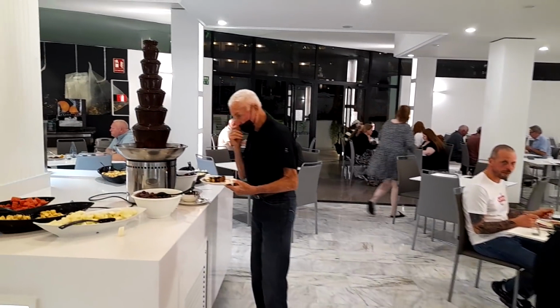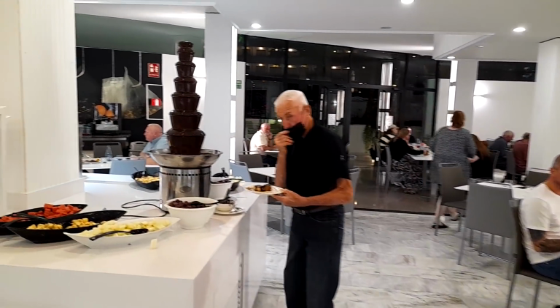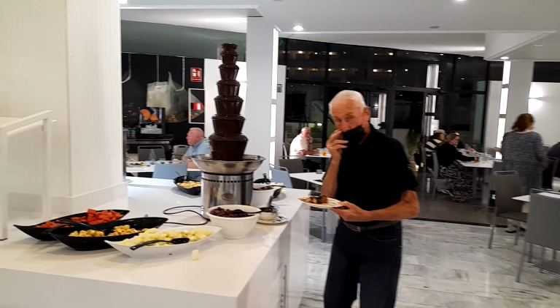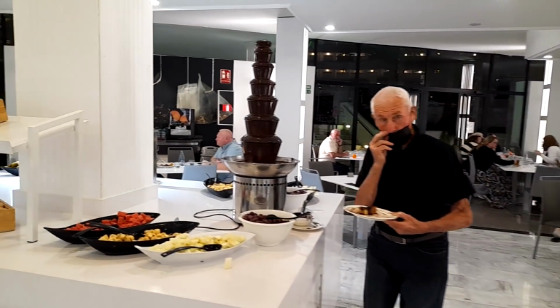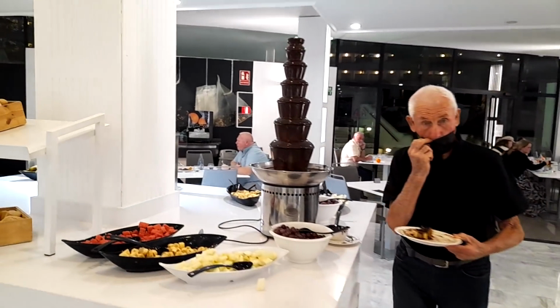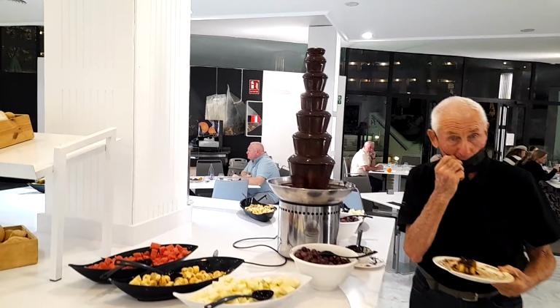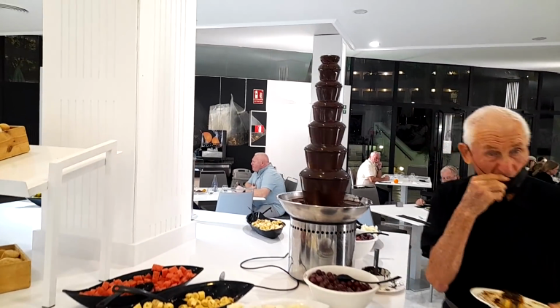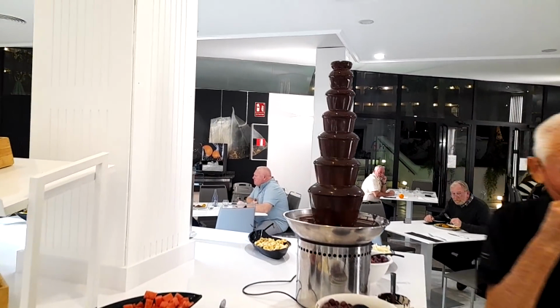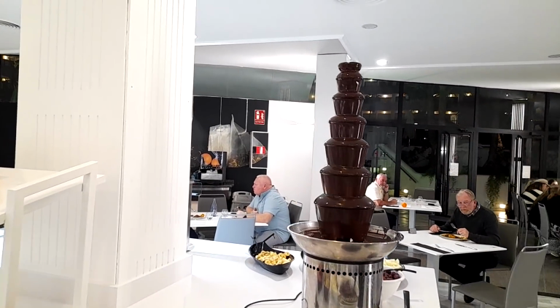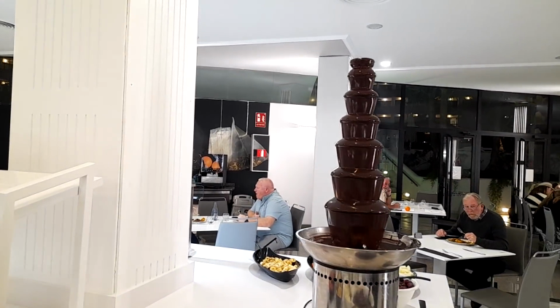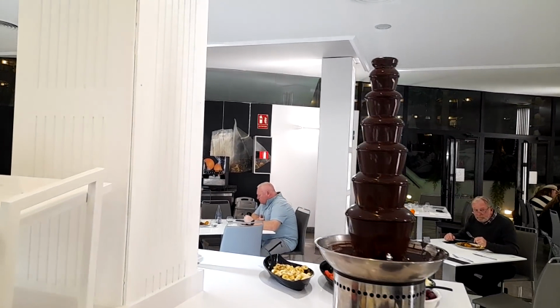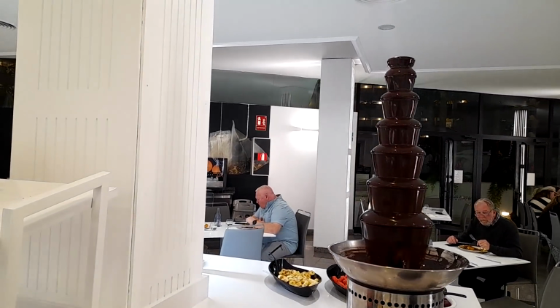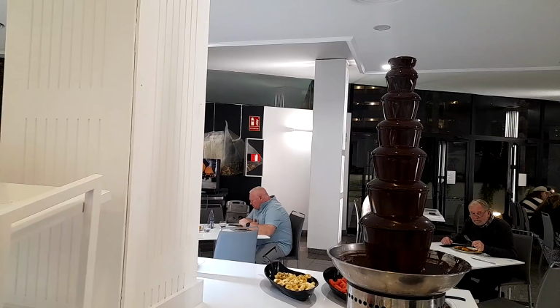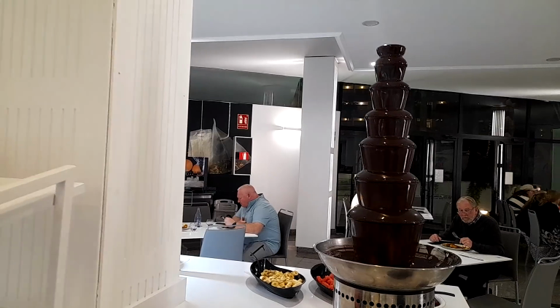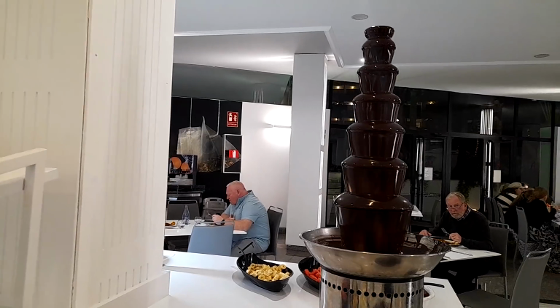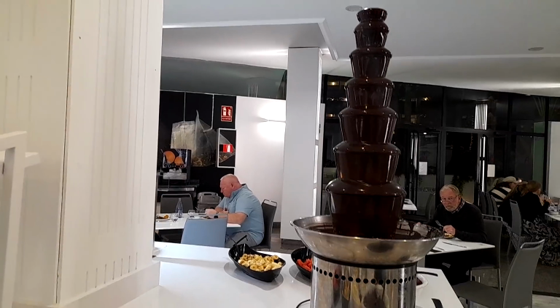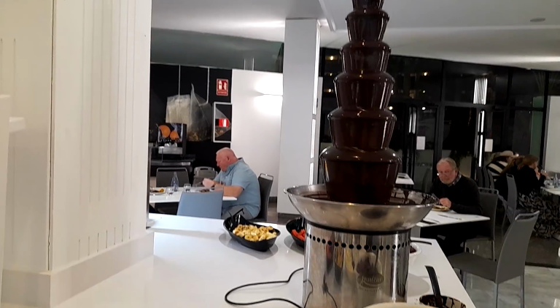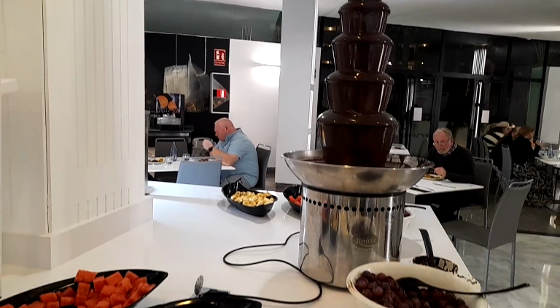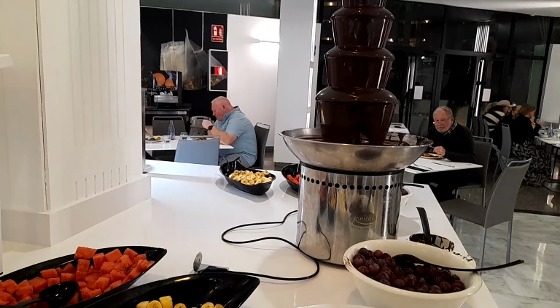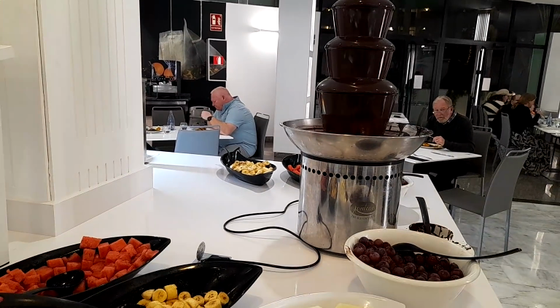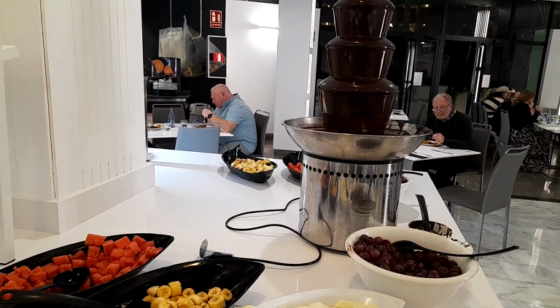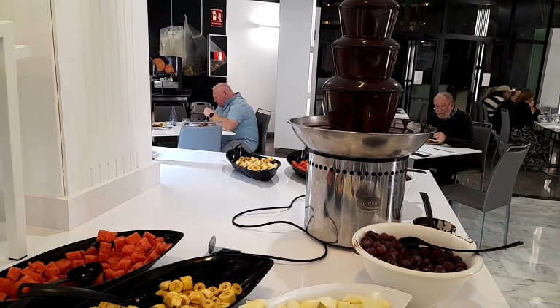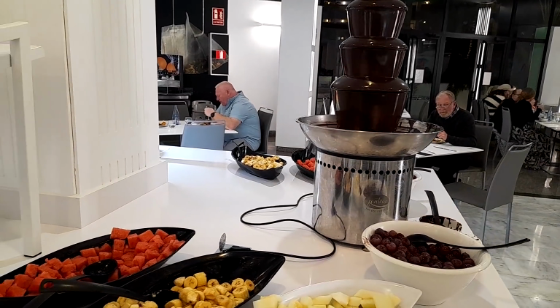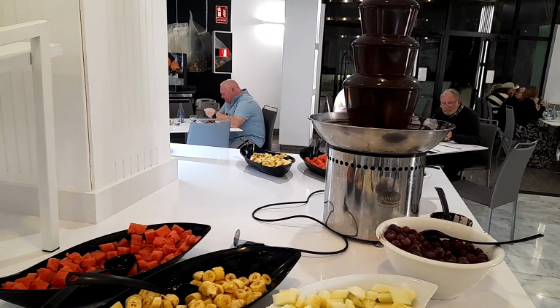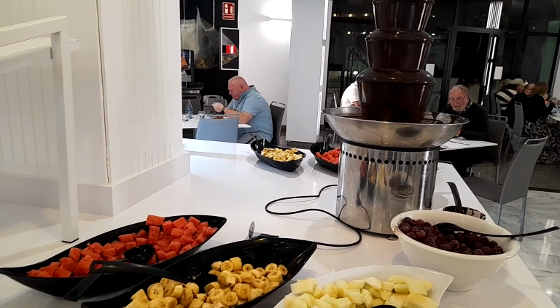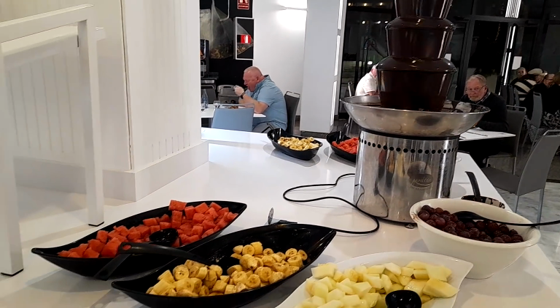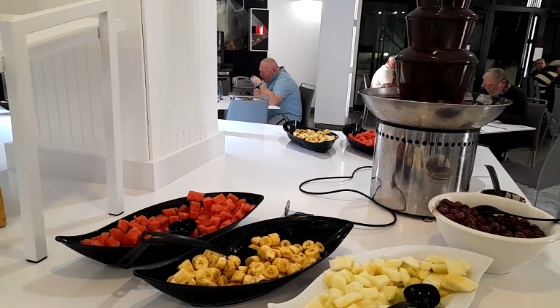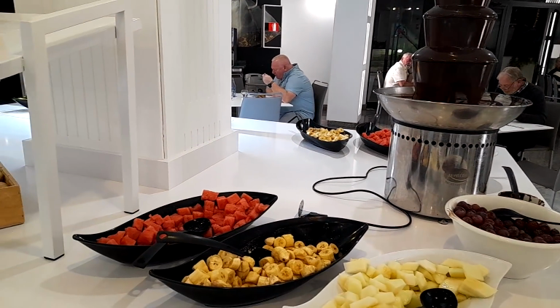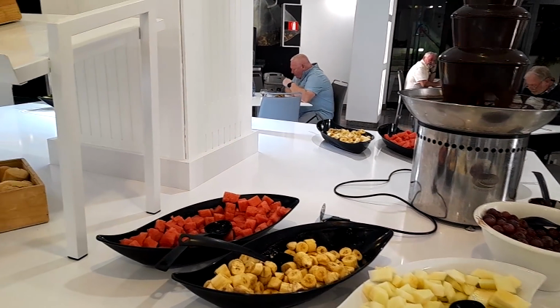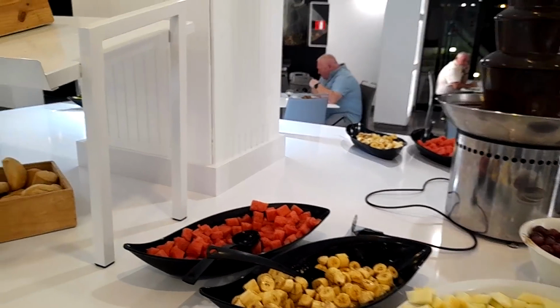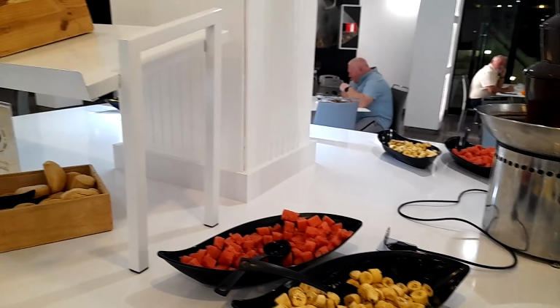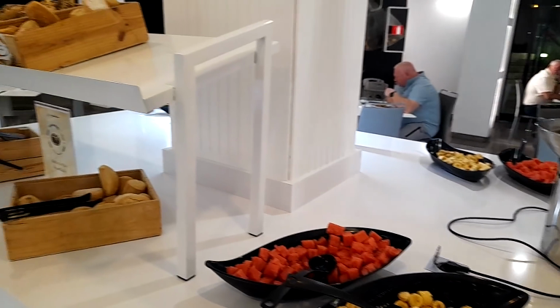Chocolate fountain there. Looks nice — I've not had any of that. The kids and family would love that chocolate fountain.